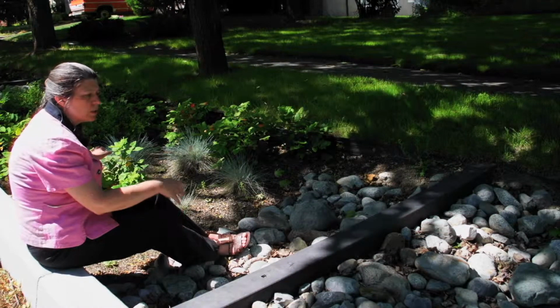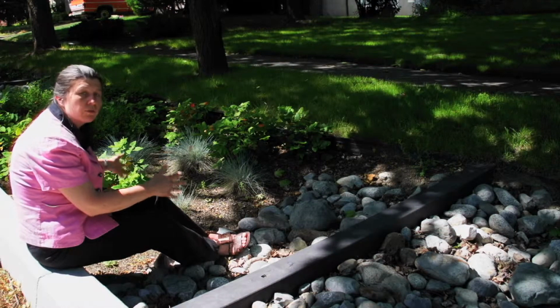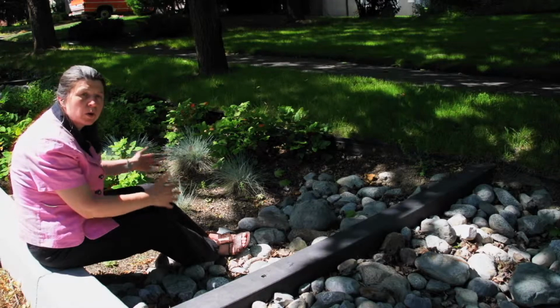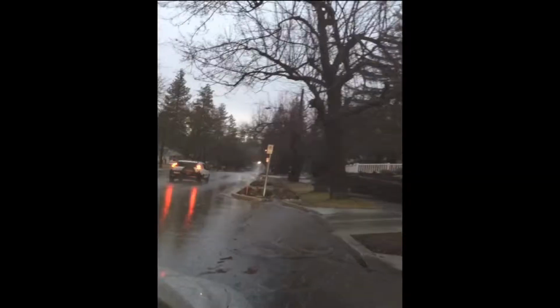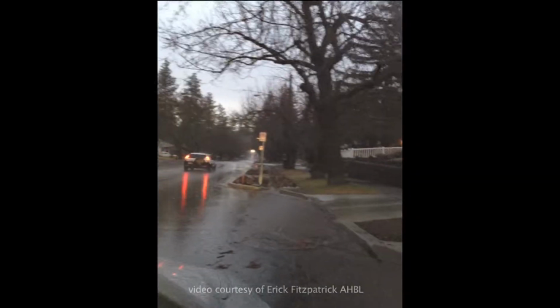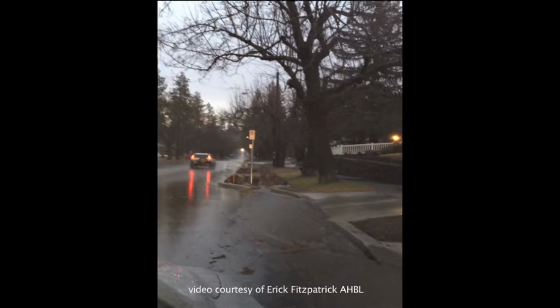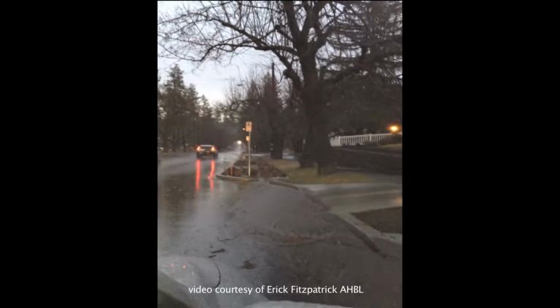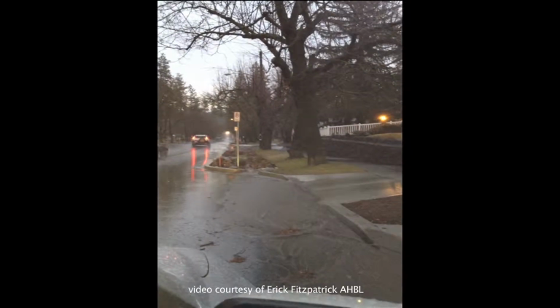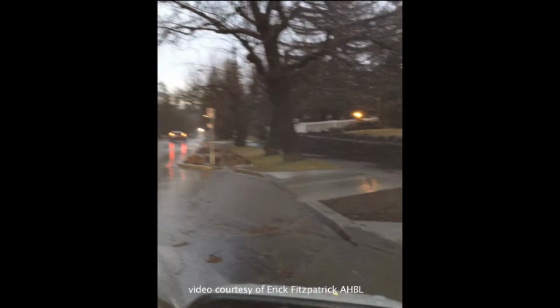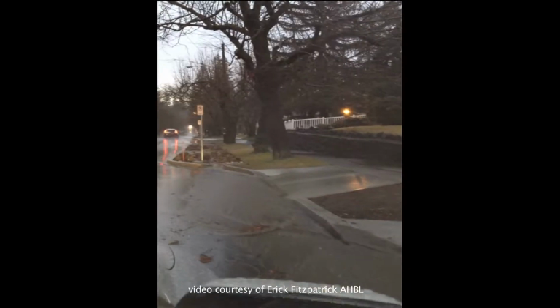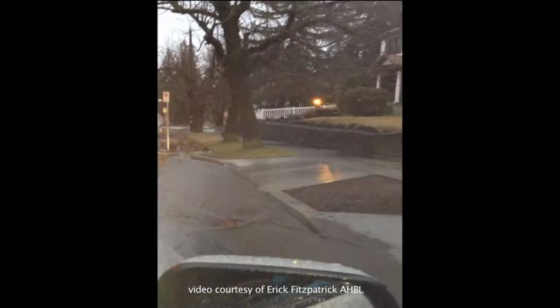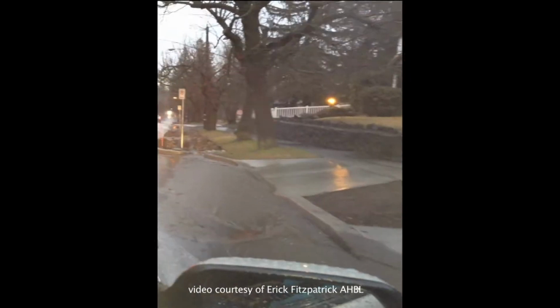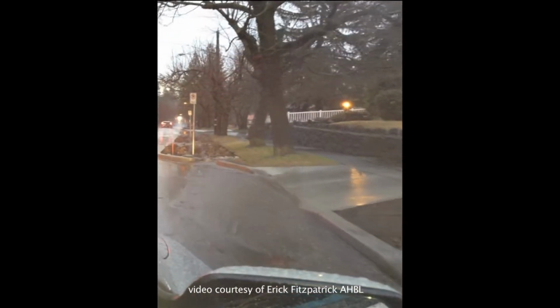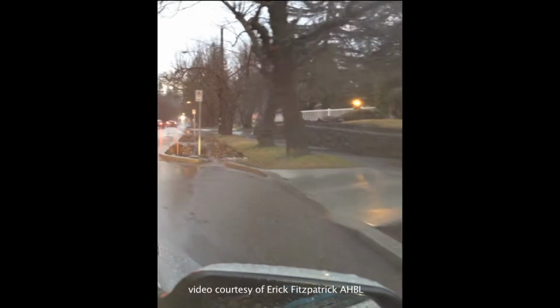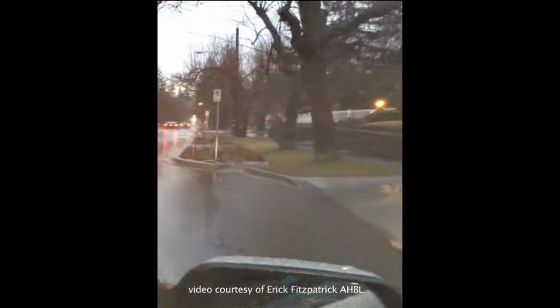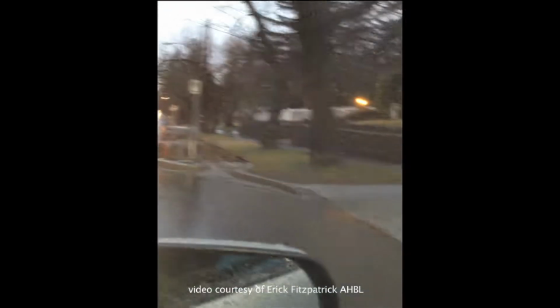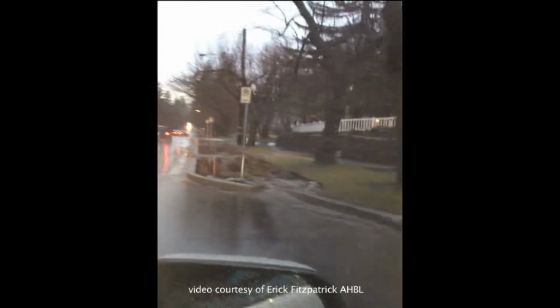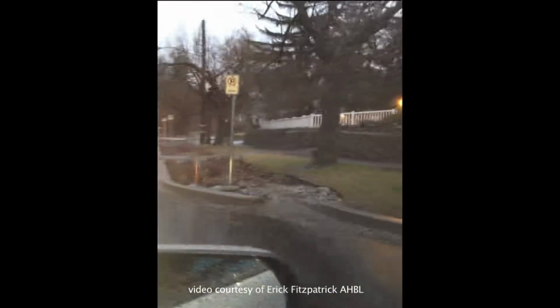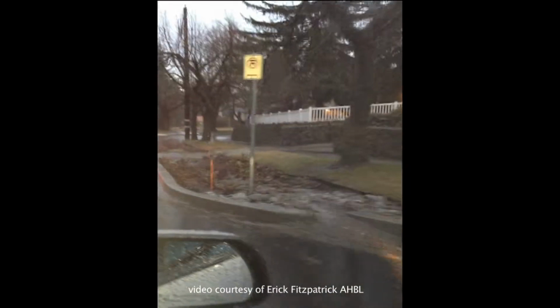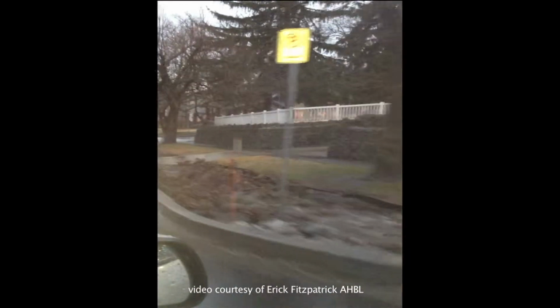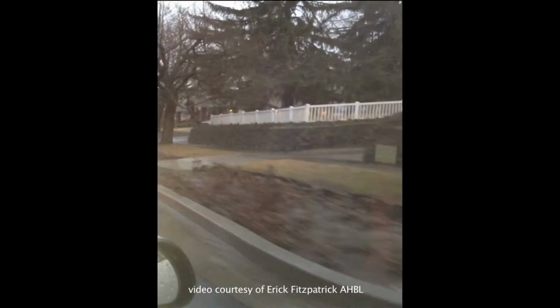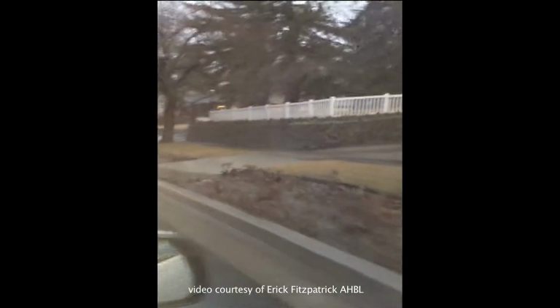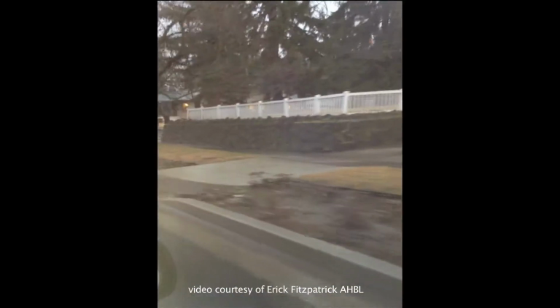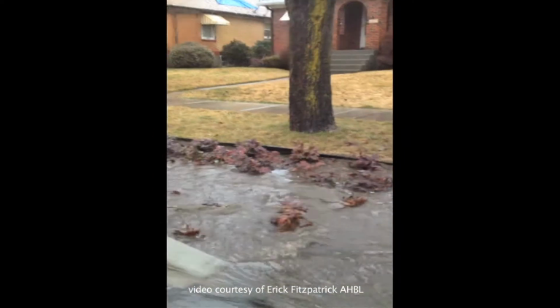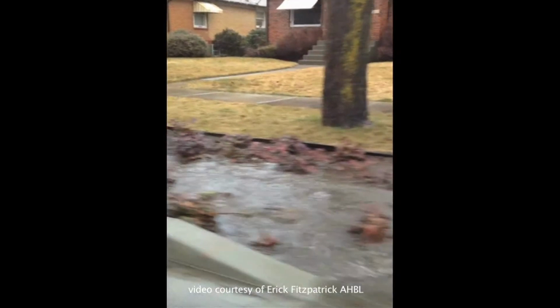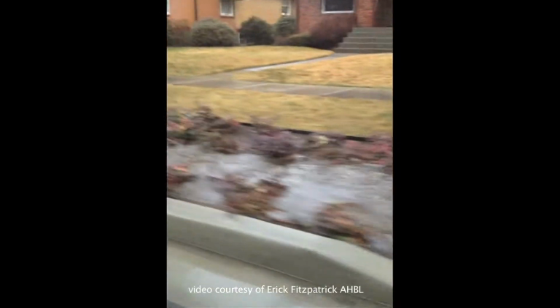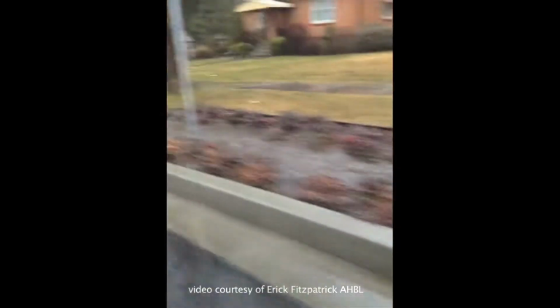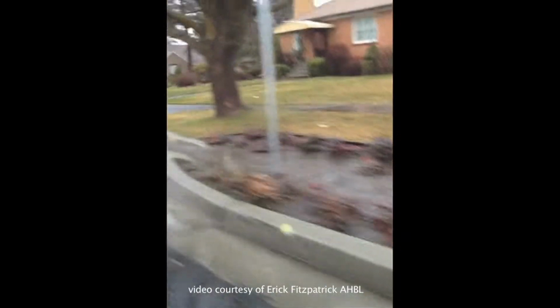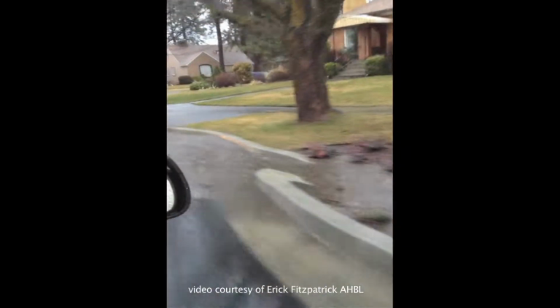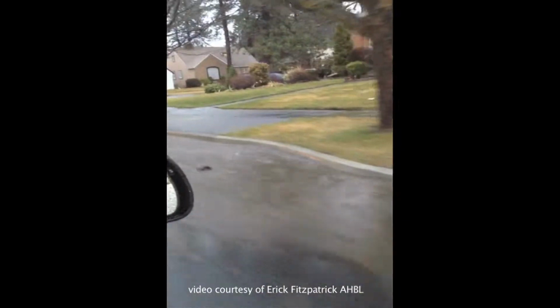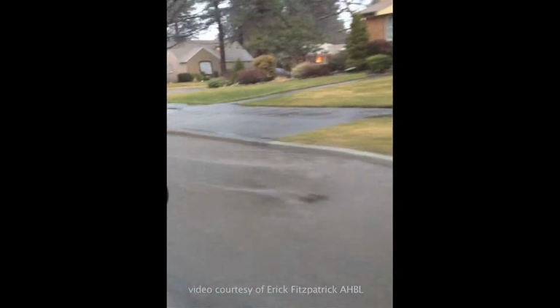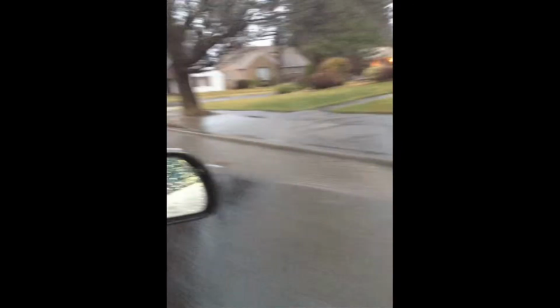So as the flow comes down the street, it will hit this. It'll back up, so we'll get good infiltration. And then as it gets heavier, or we get more flow, it'll flow over into the next side and can infiltrate there.